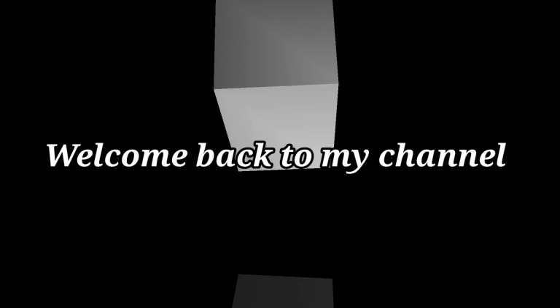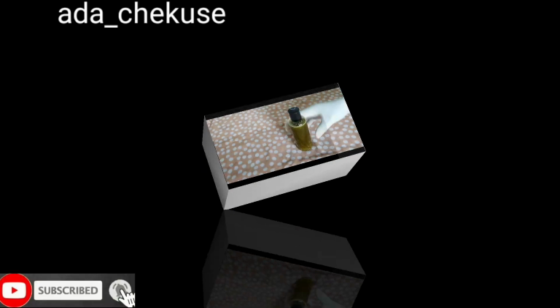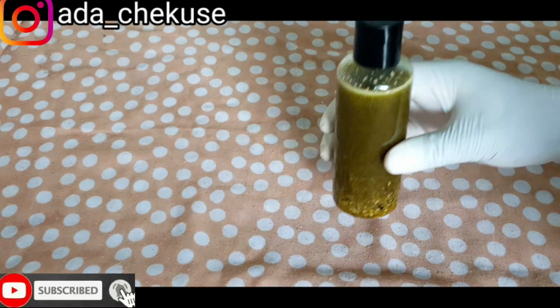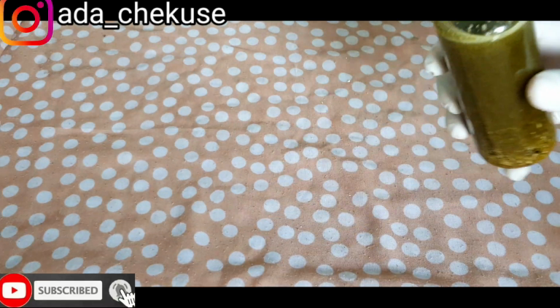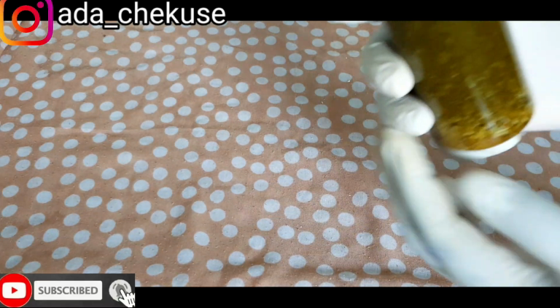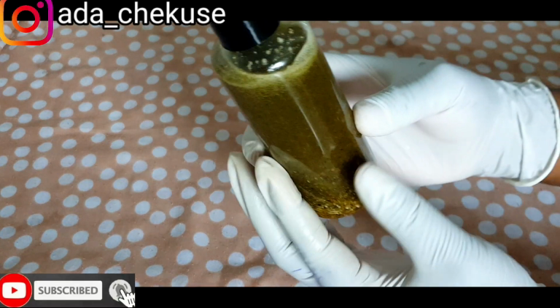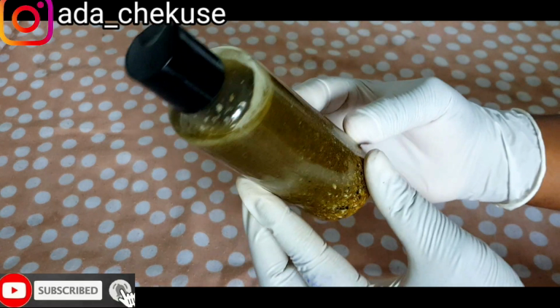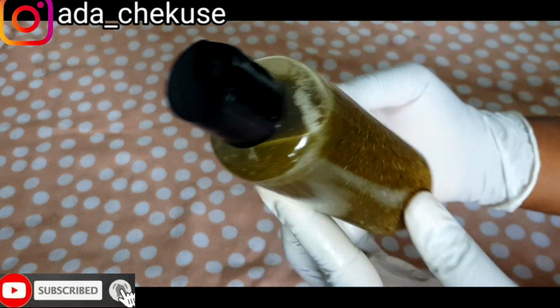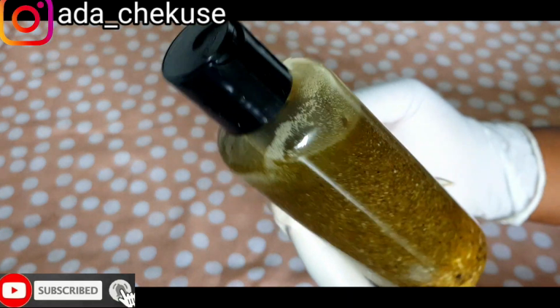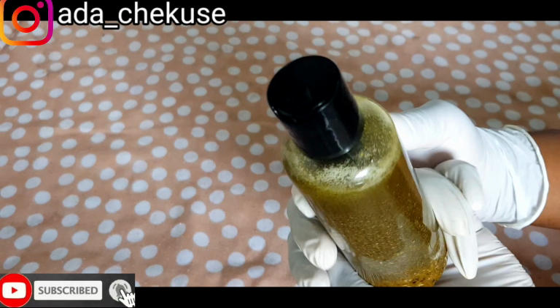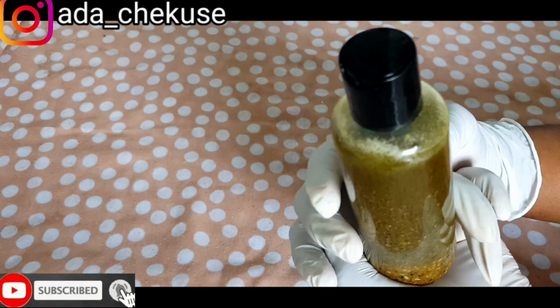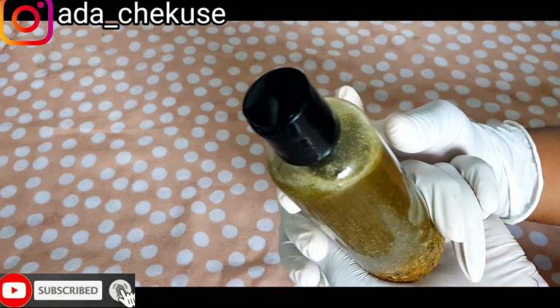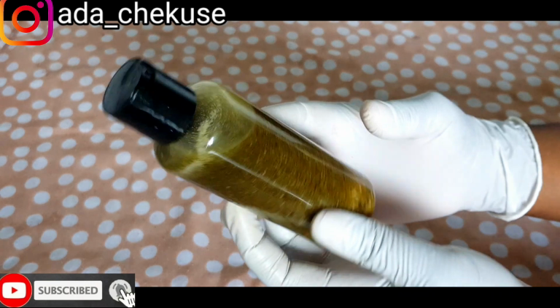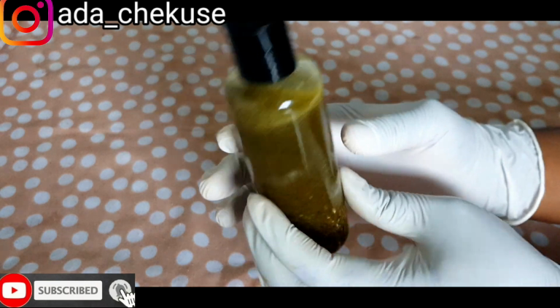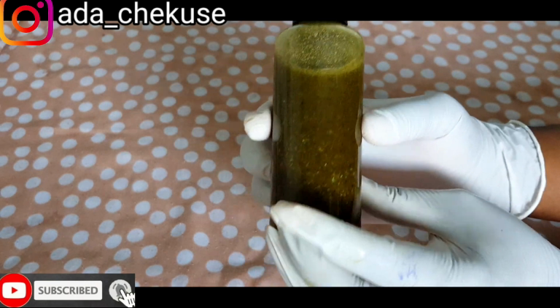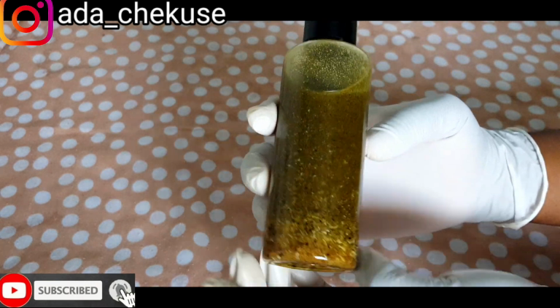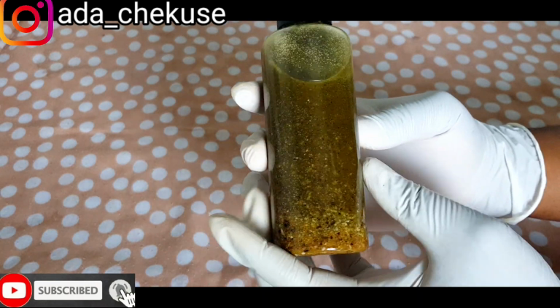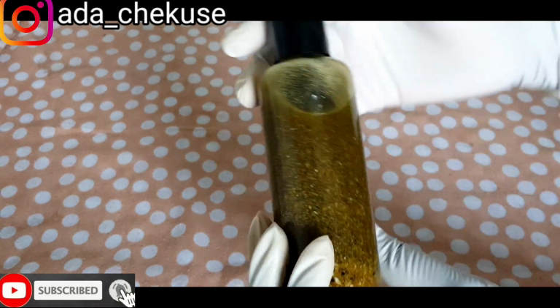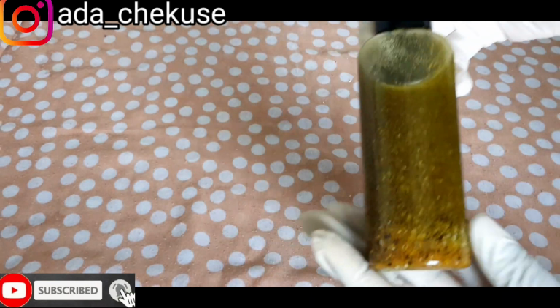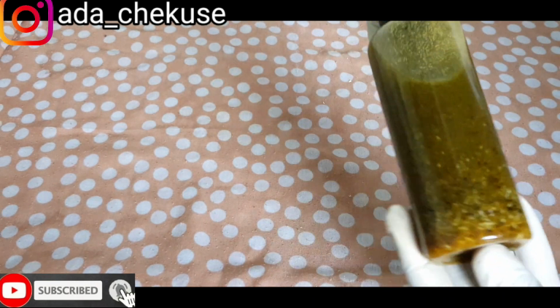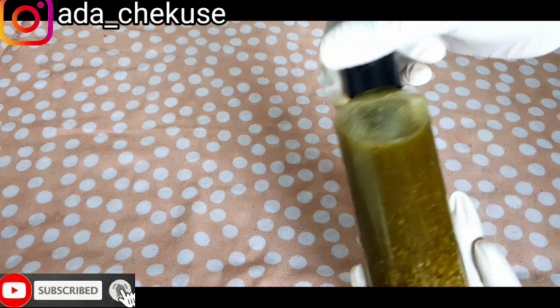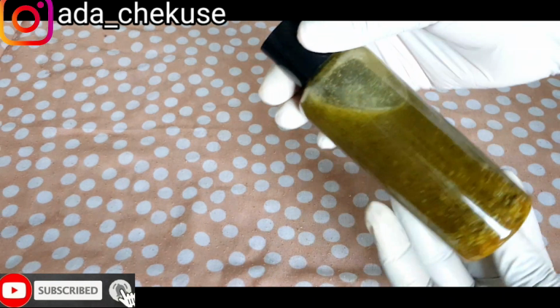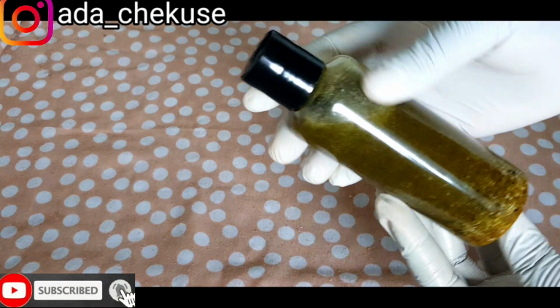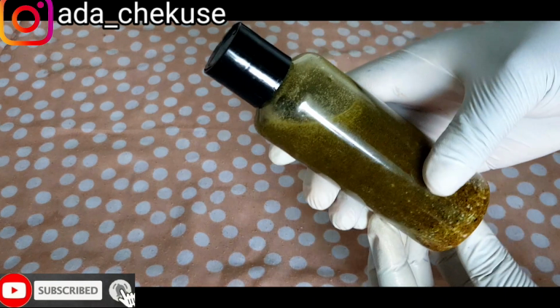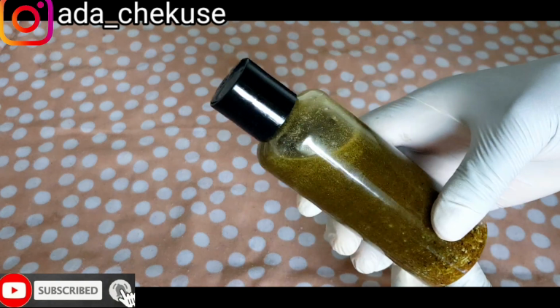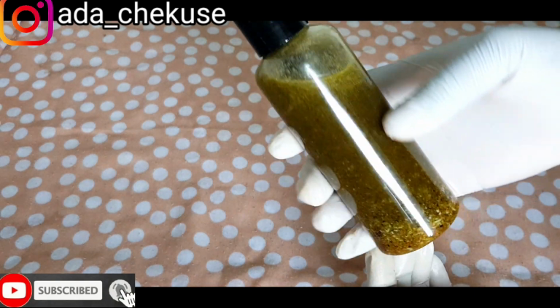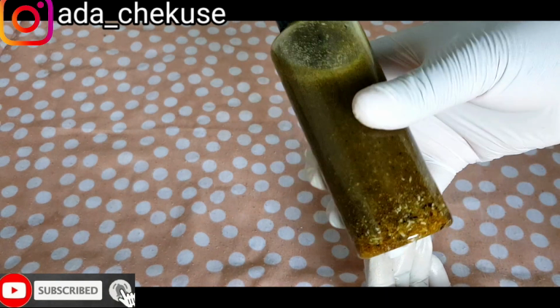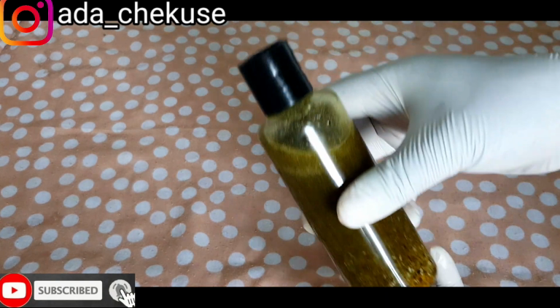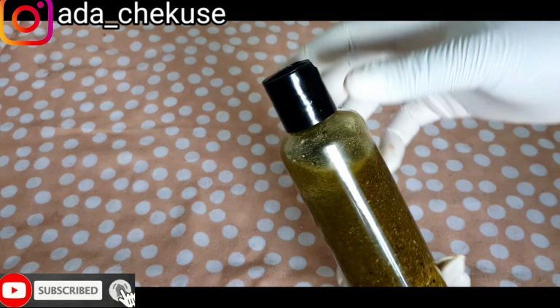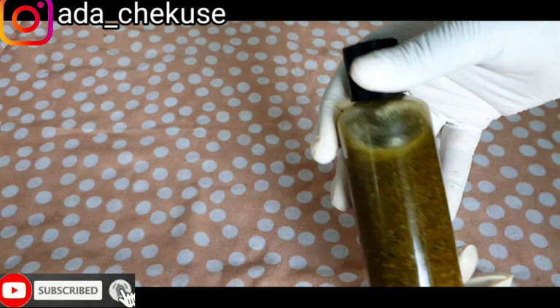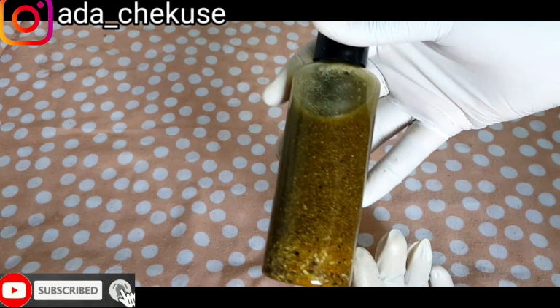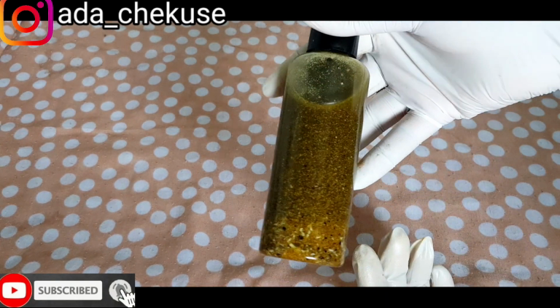Hi guys, welcome back to my YouTube channel. This is Everything Diva's vlog and if today is your first time tuning in, you are highly welcome. So guys, today I'm going to be making breast enlargement oil.